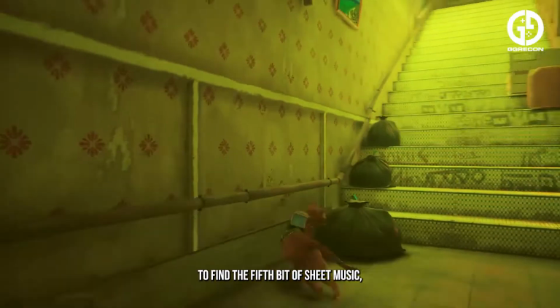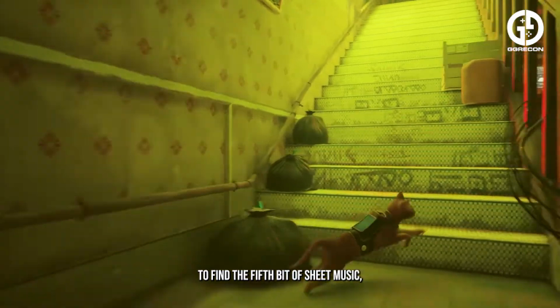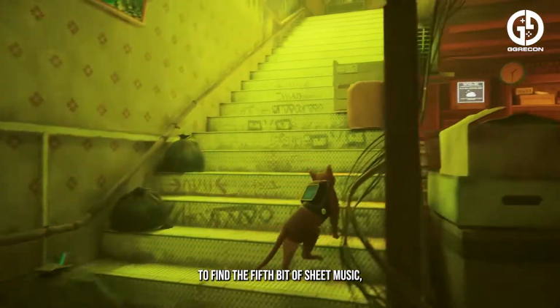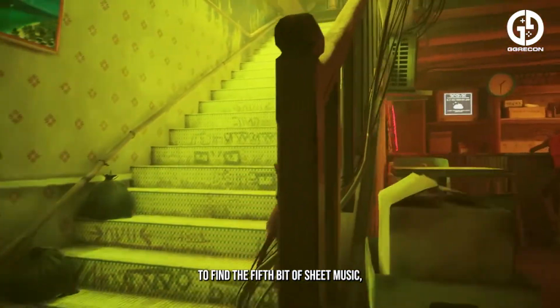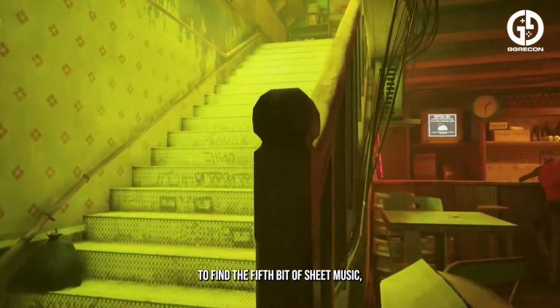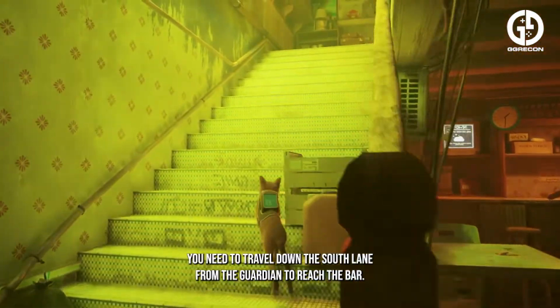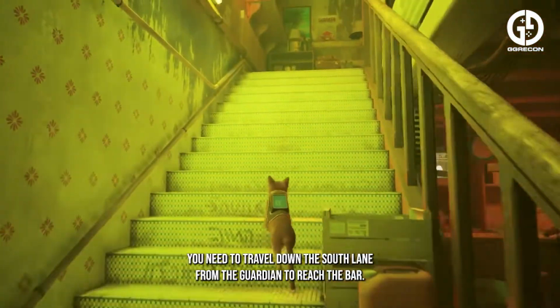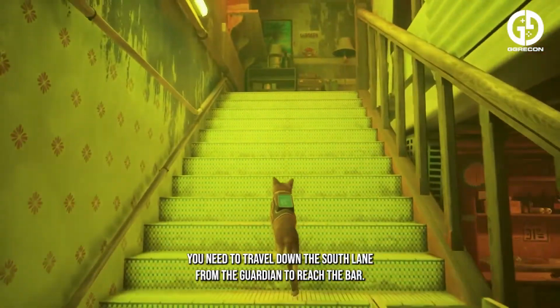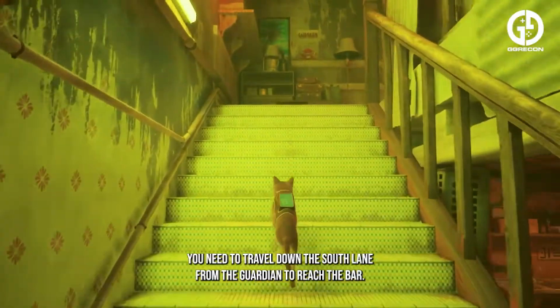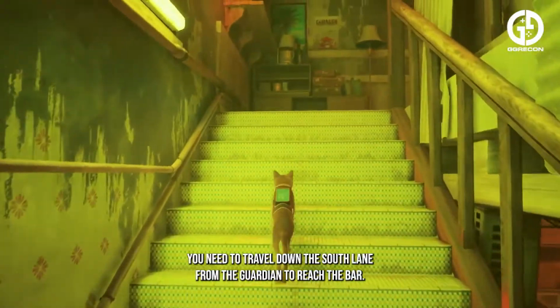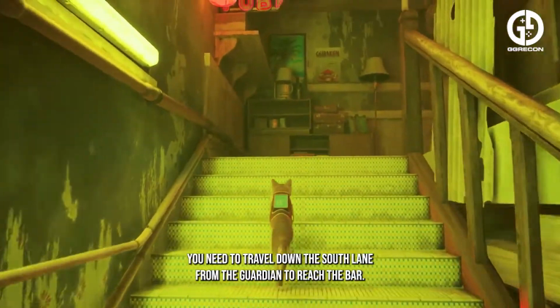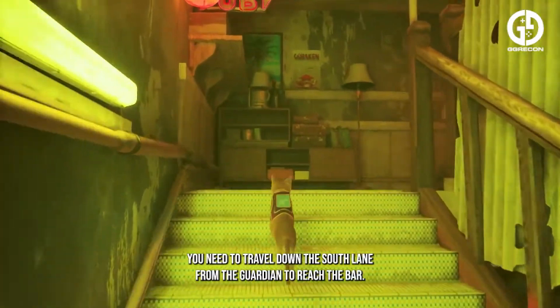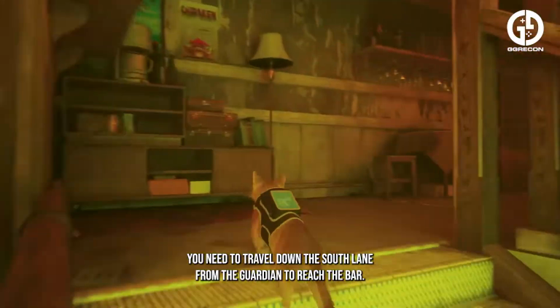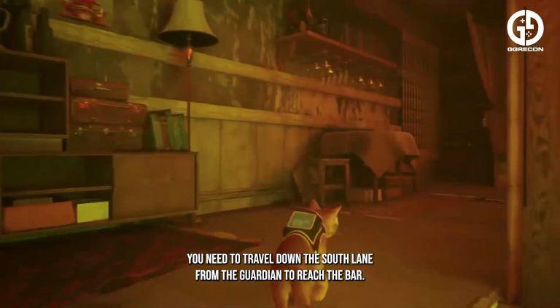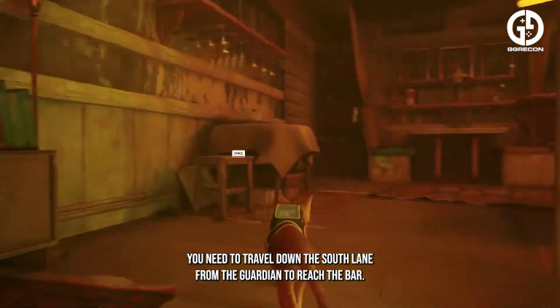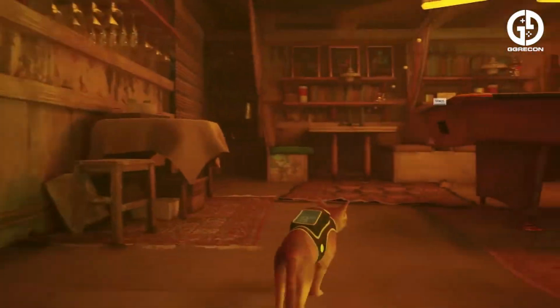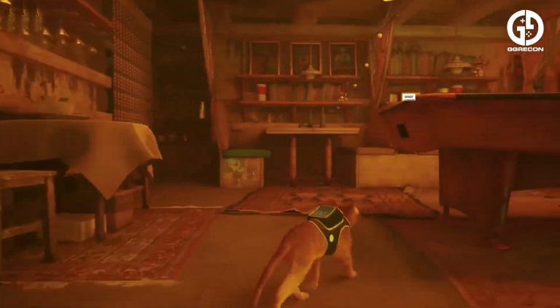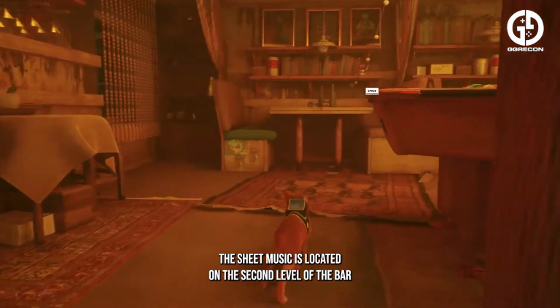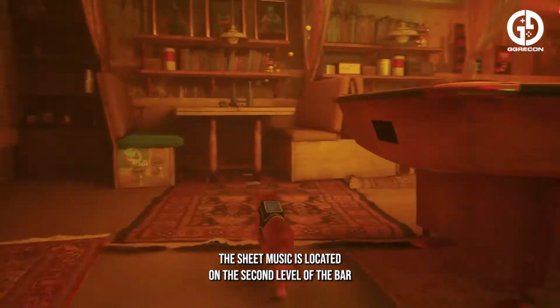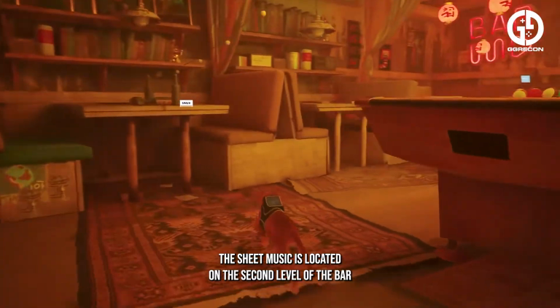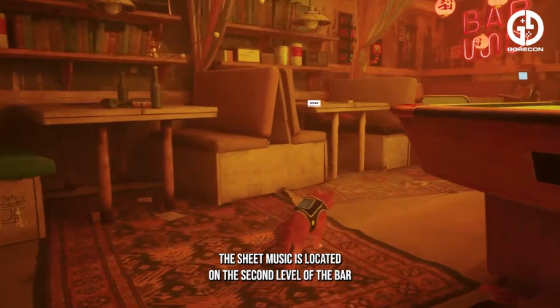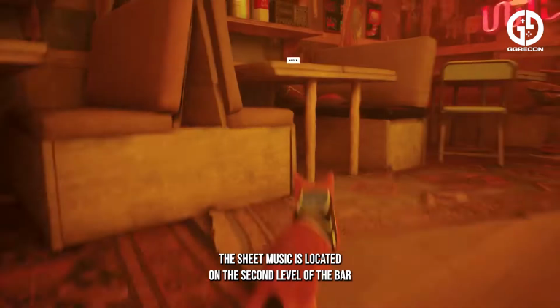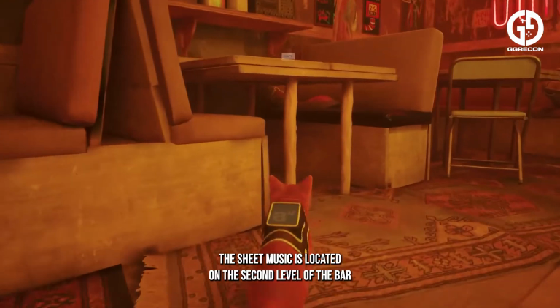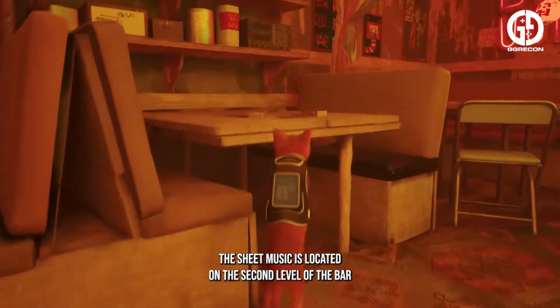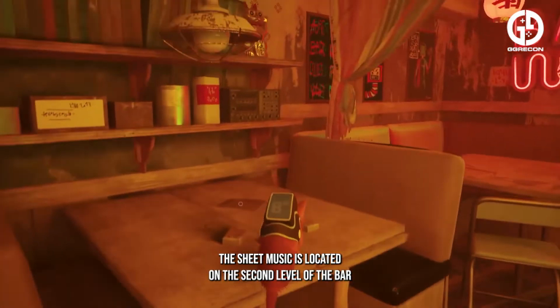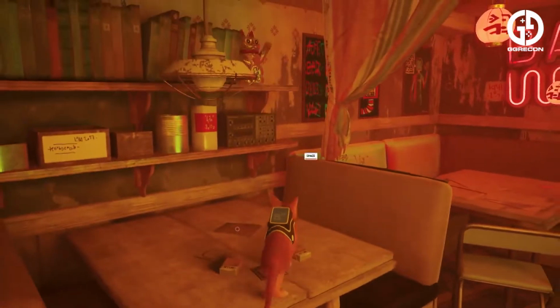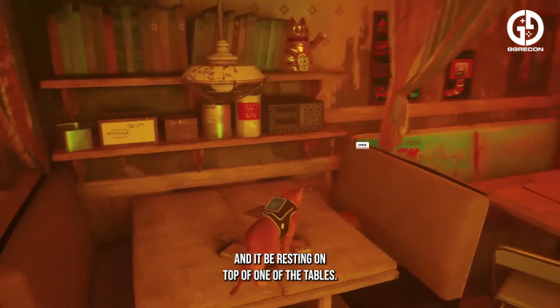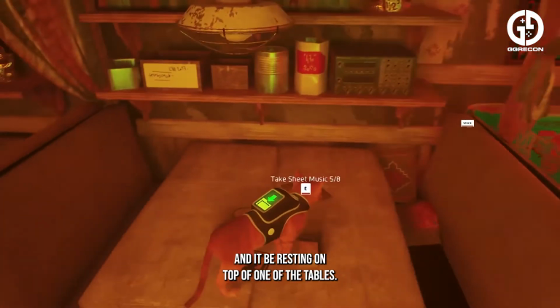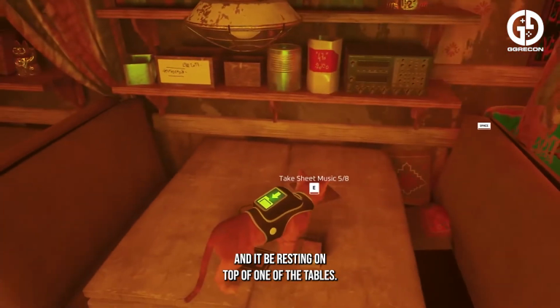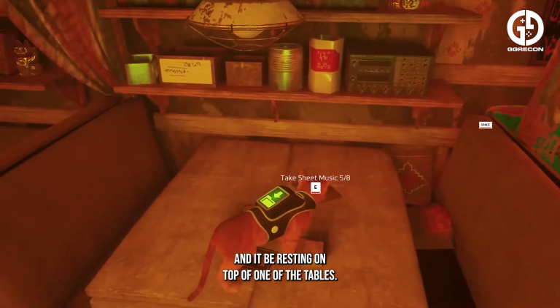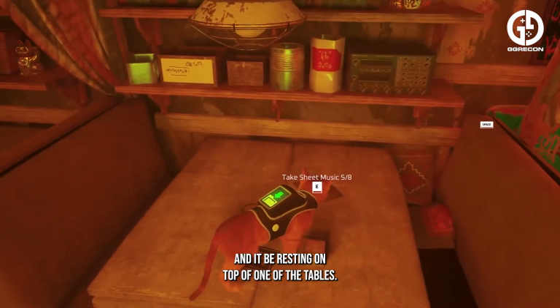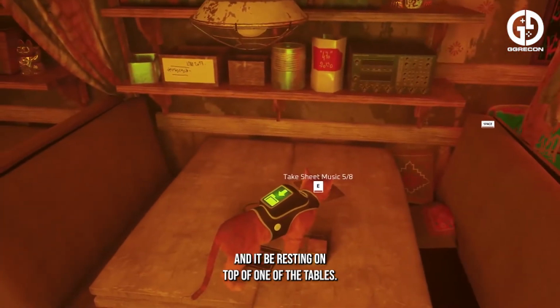To find the fifth piece of sheet music, you need to travel down the south lane from the guardian to reach the bar. The sheet music is located on the second level of the bar and will be resting on top of one of the tables.